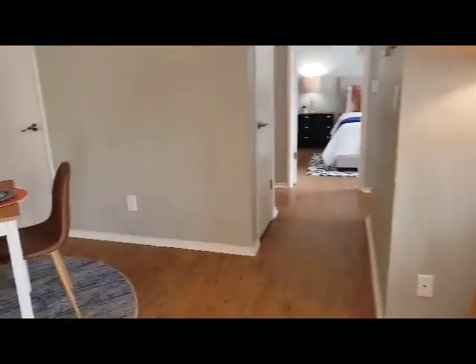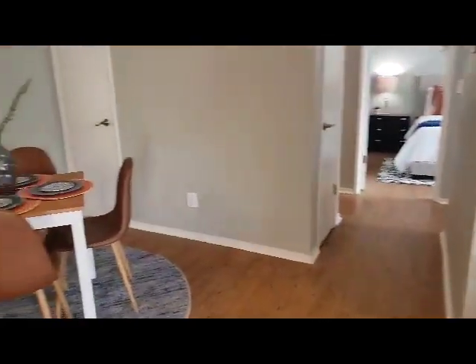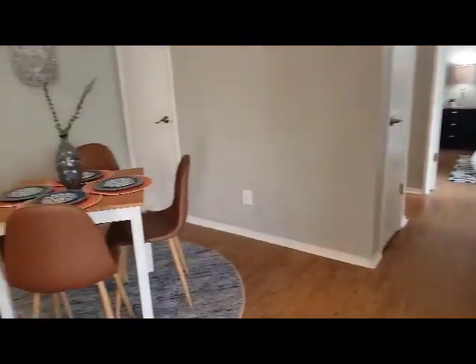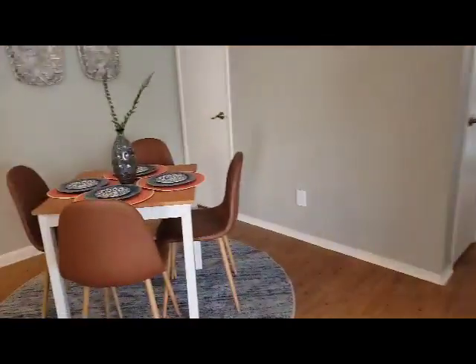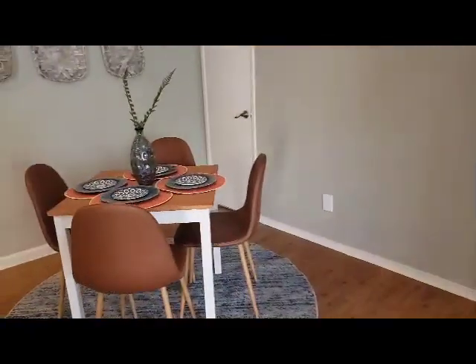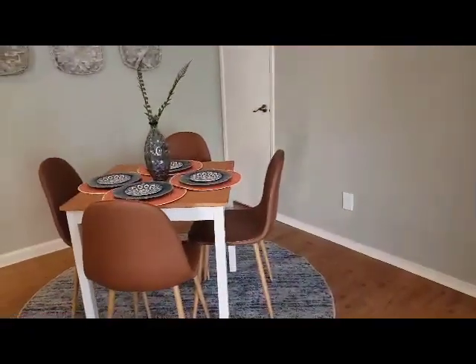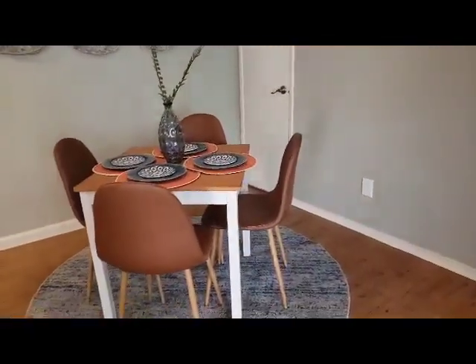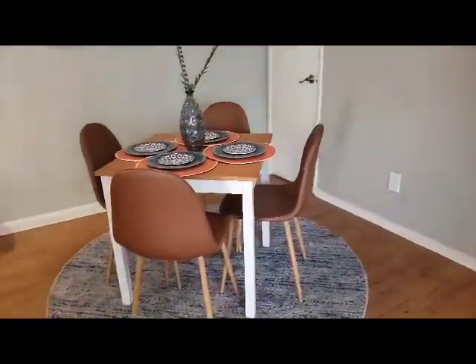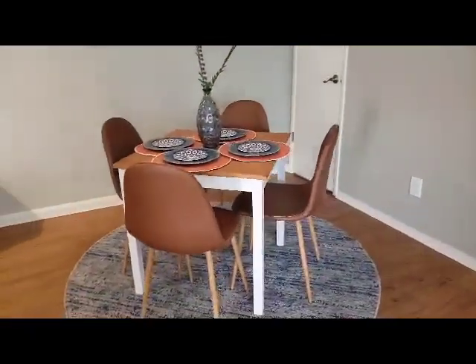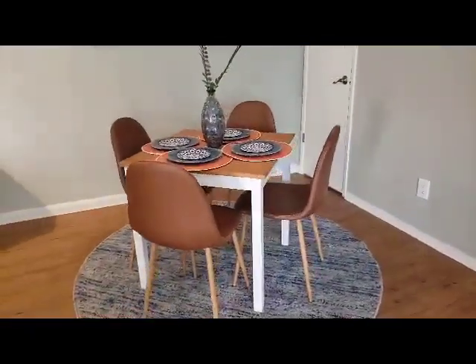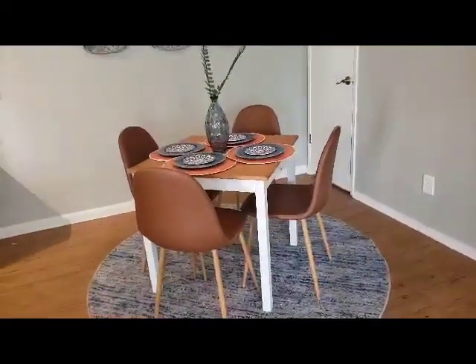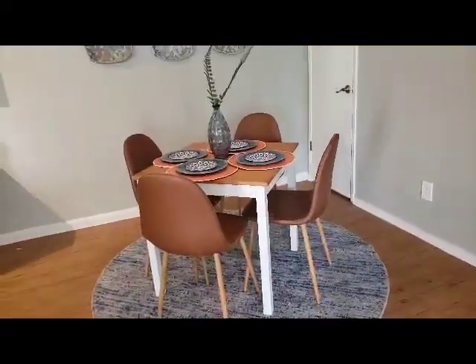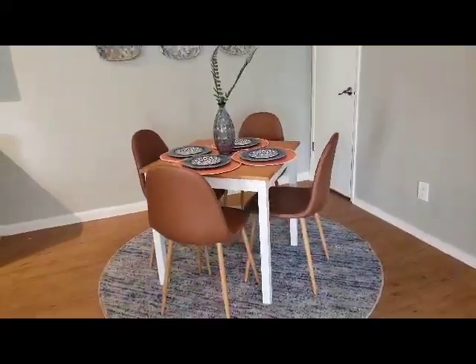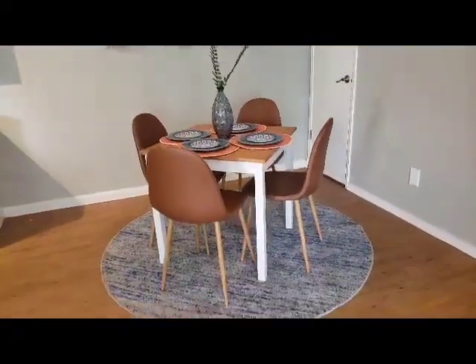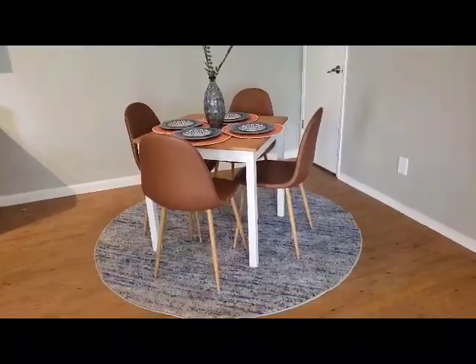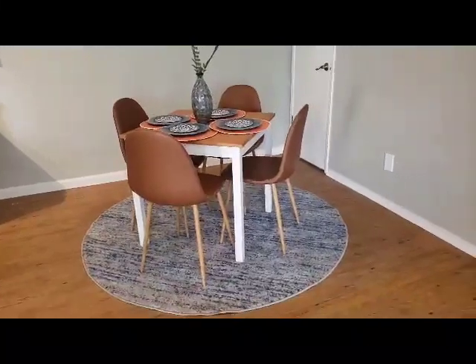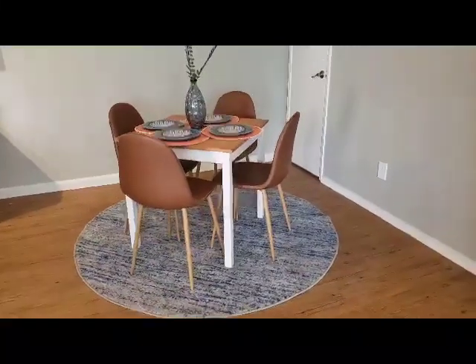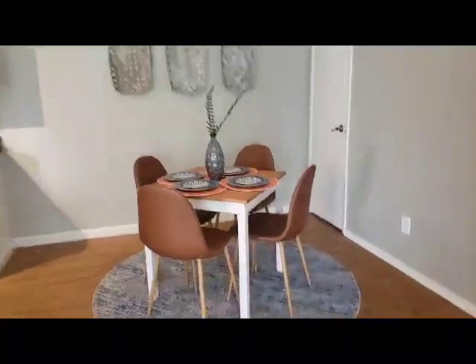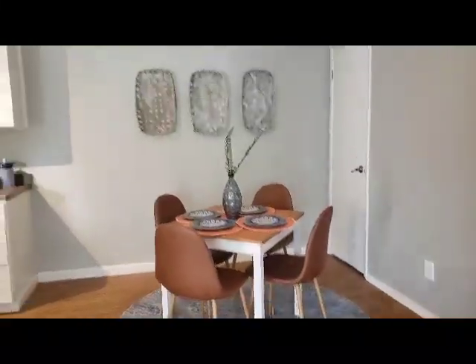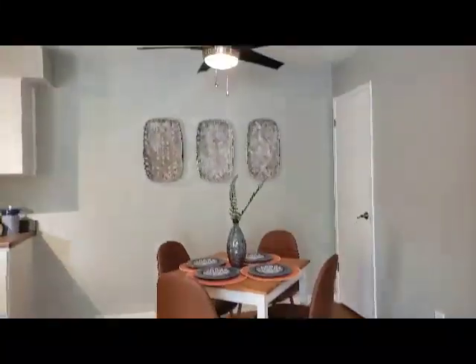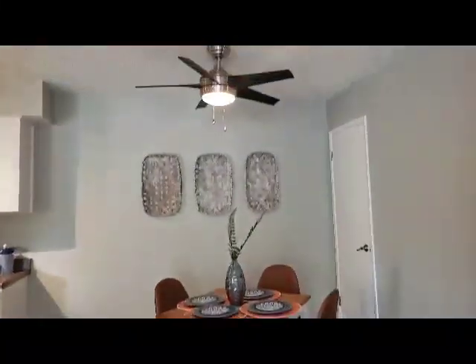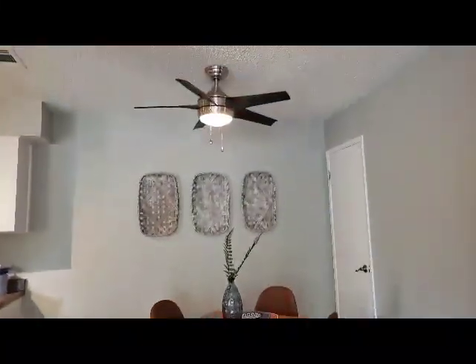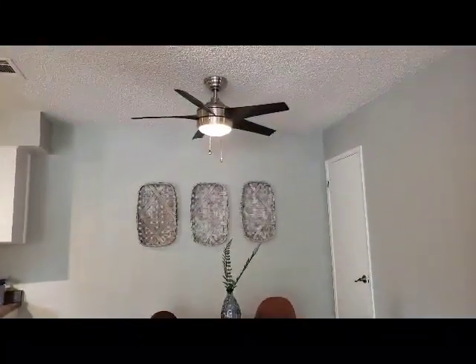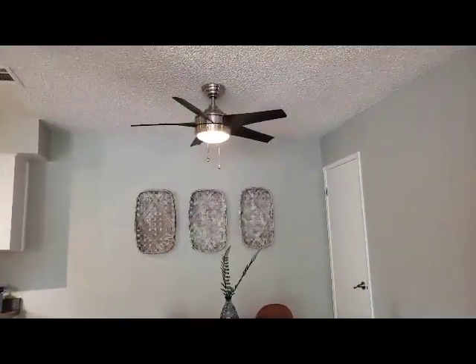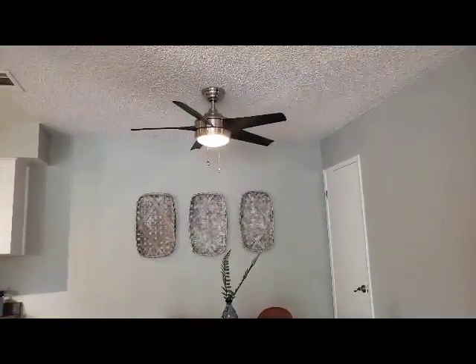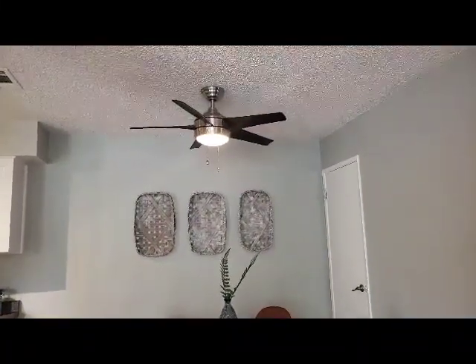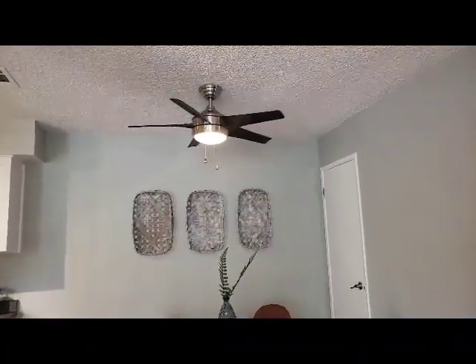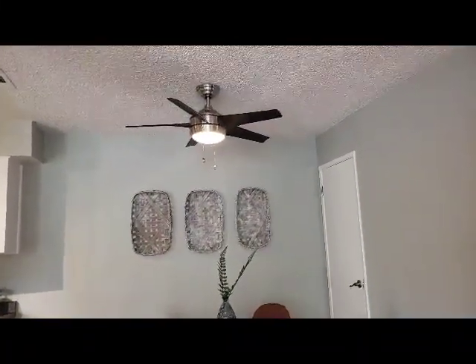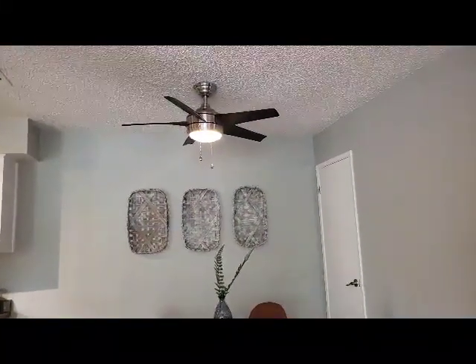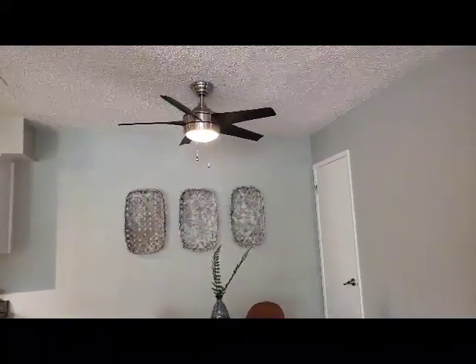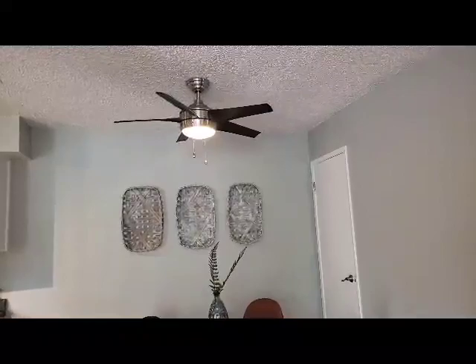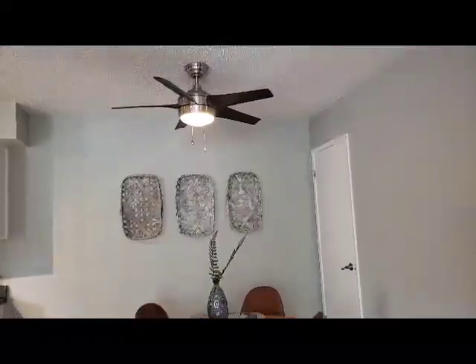We also have the dining room area, which is also very spacious, with an overhead ceiling fan, which is well-equipped in every unit.